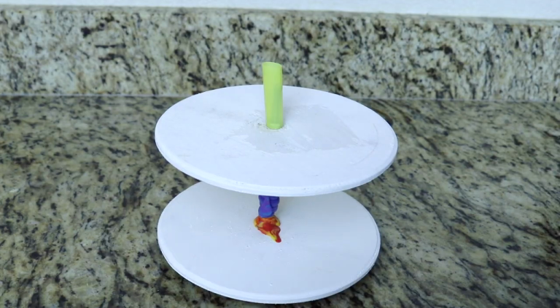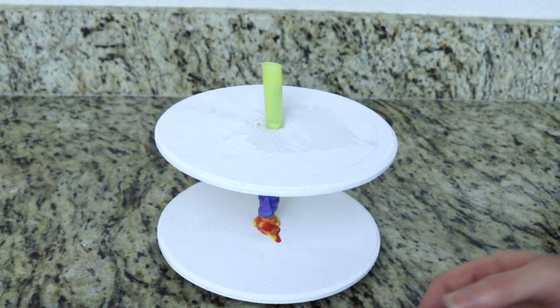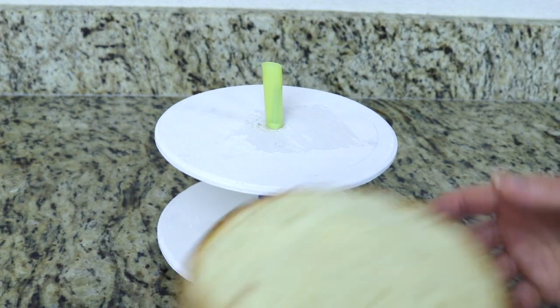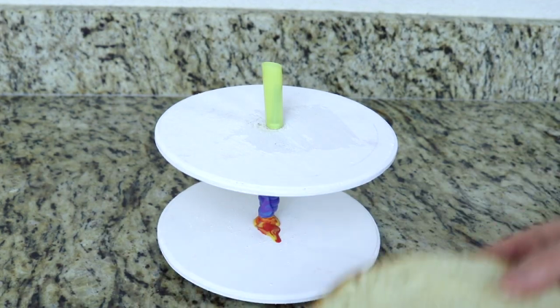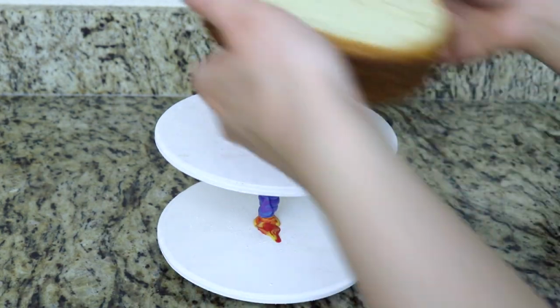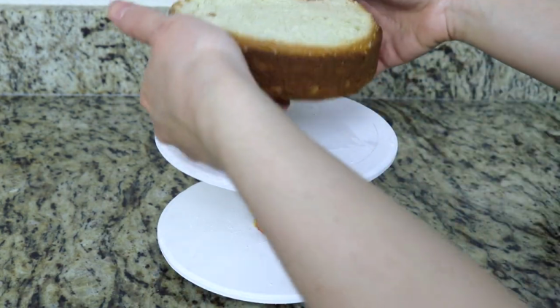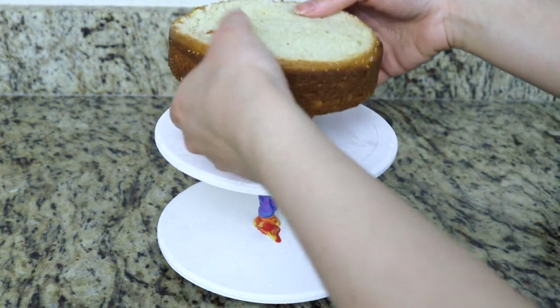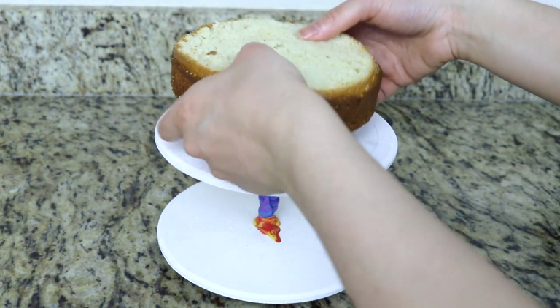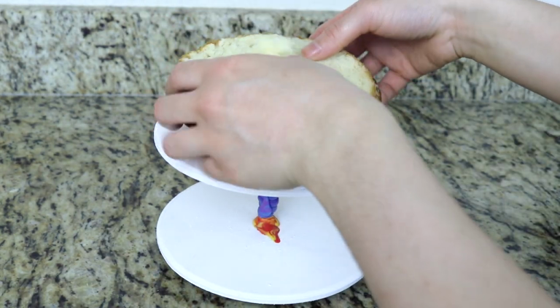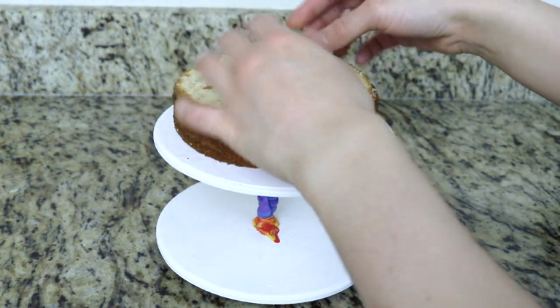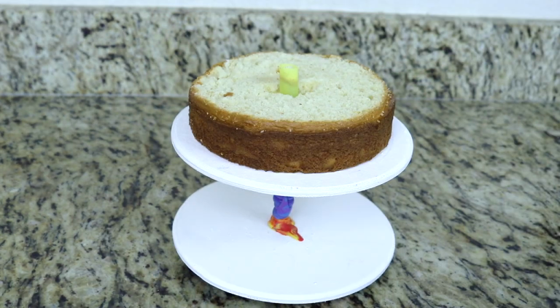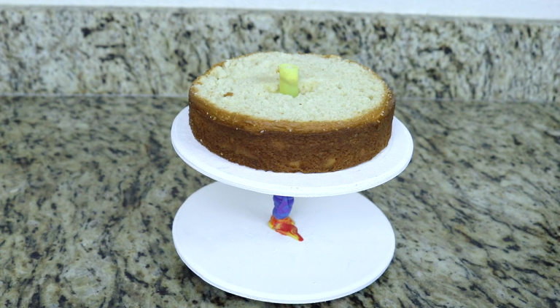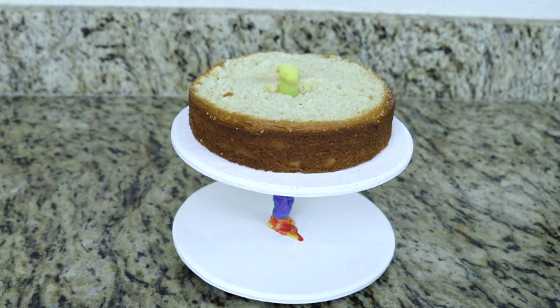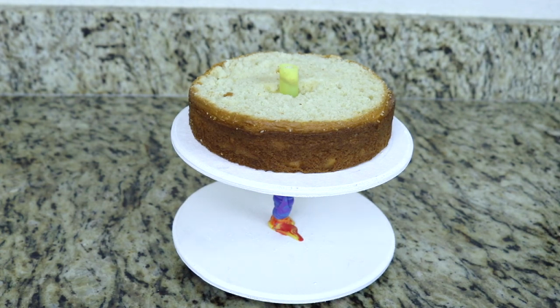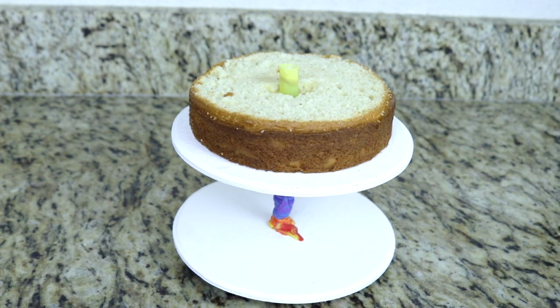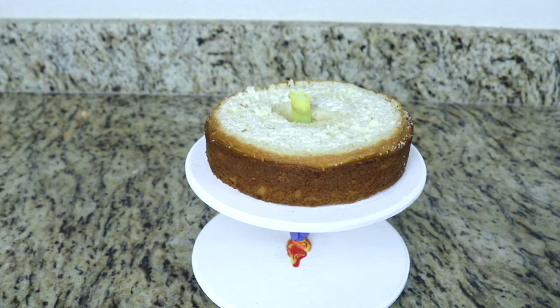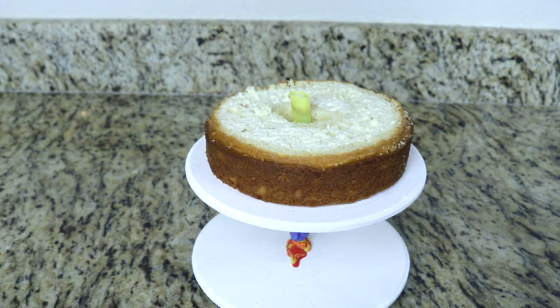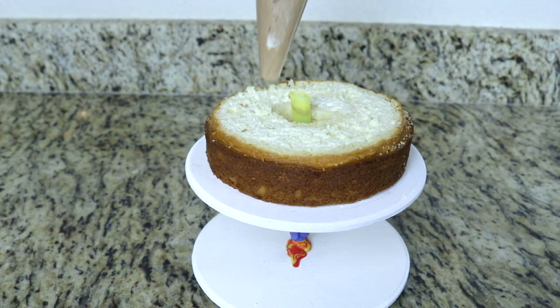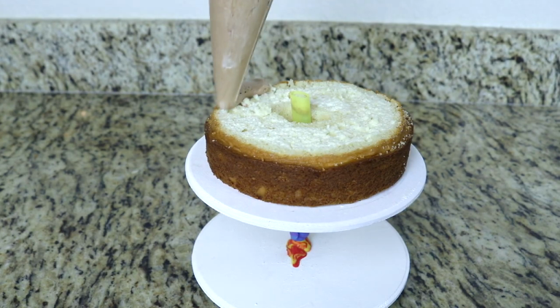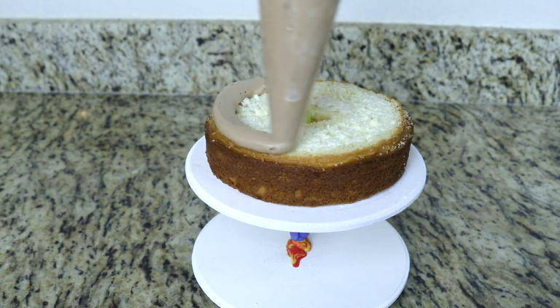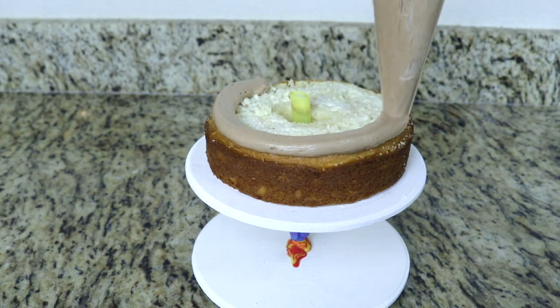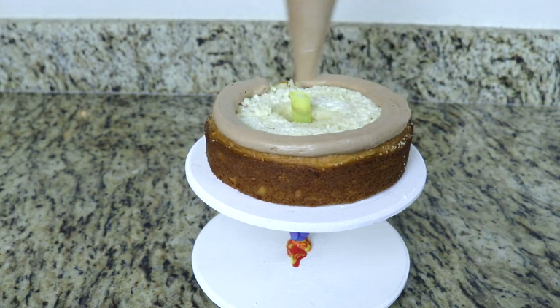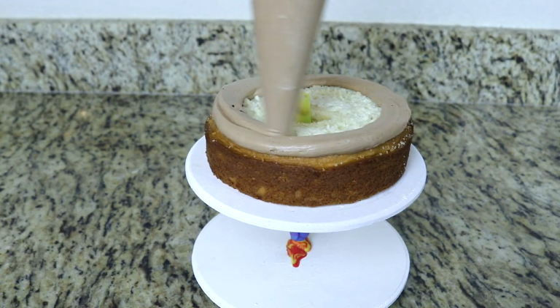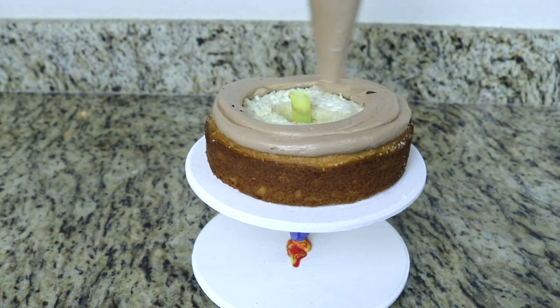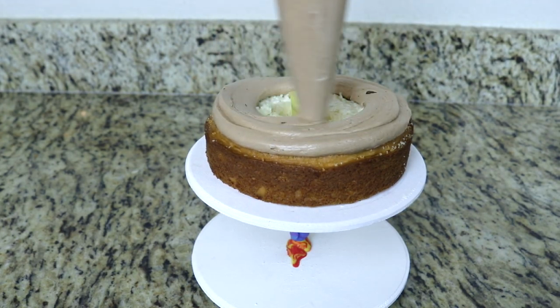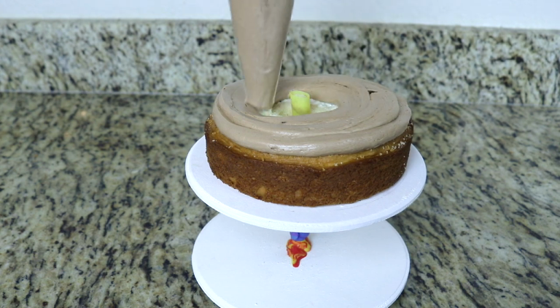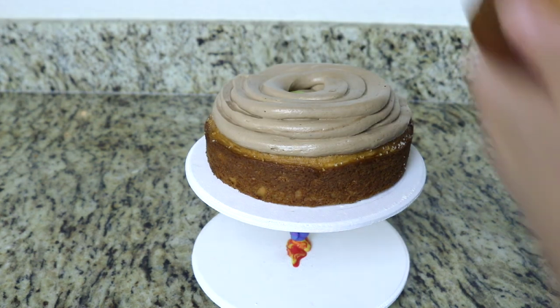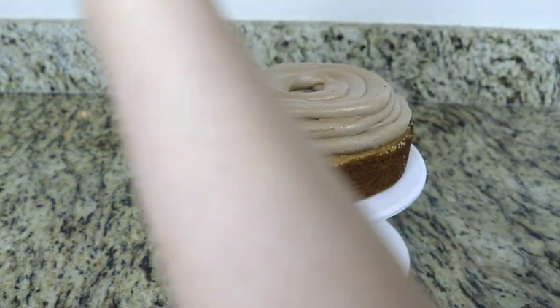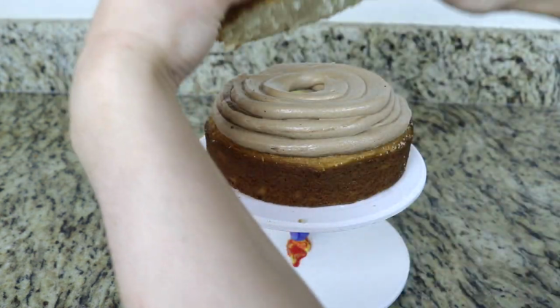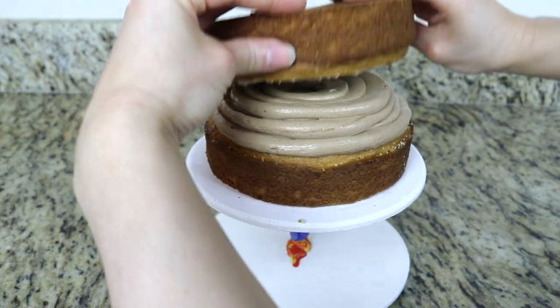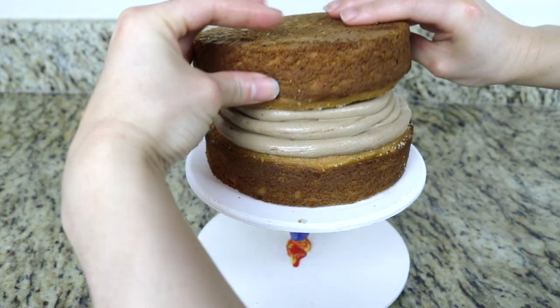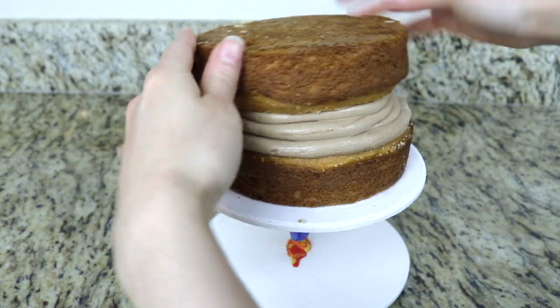Now I'm going to go ahead and add my first cake layer onto the cake board. Then I'm going to fill this with some delicious chocolate buttercream and then add the second cake layer on top.